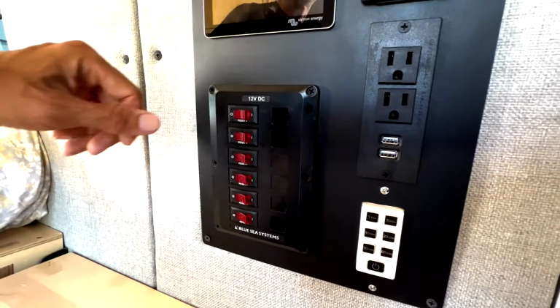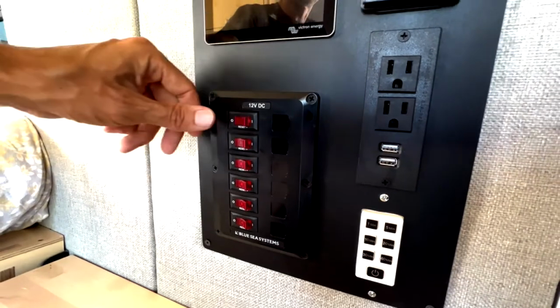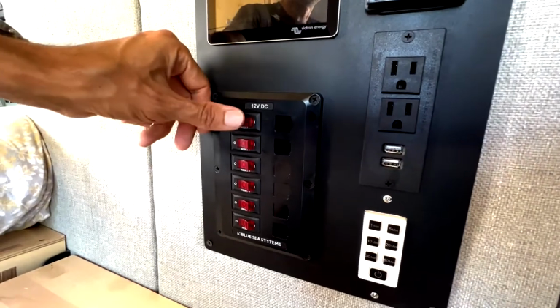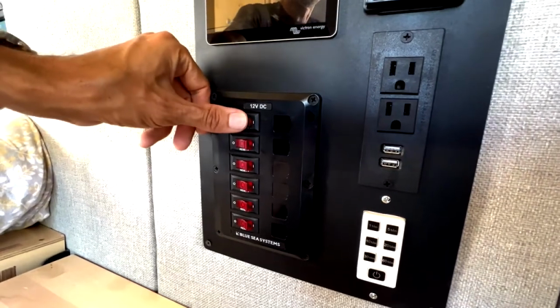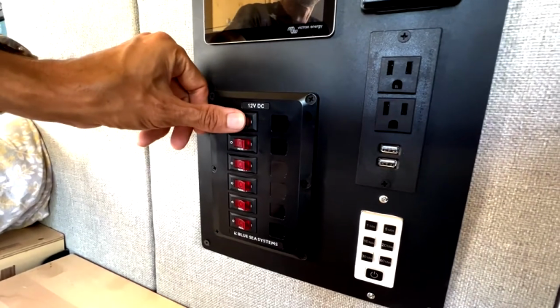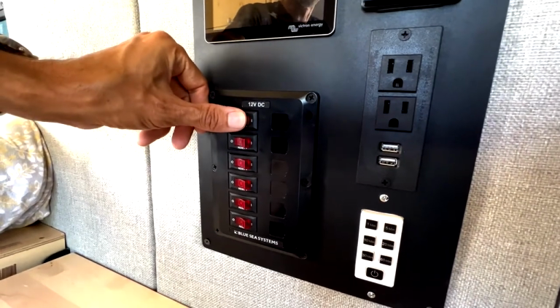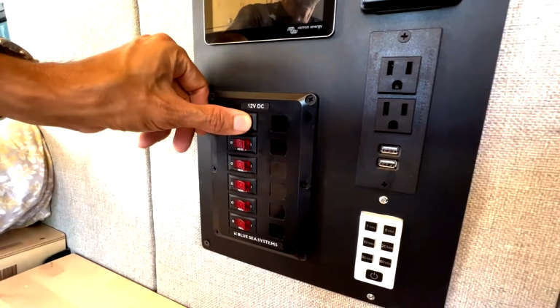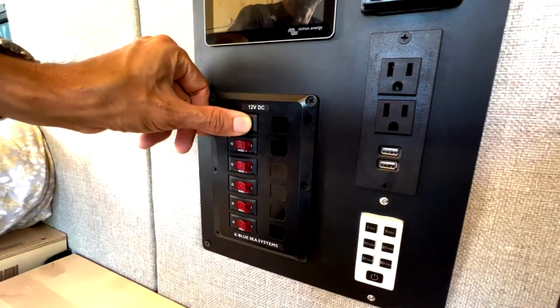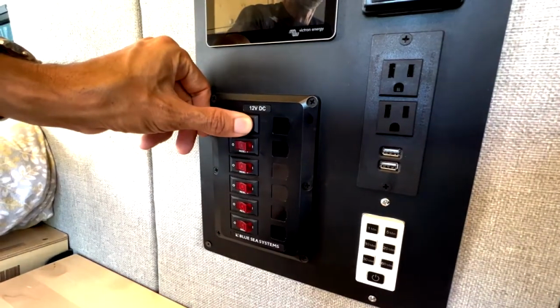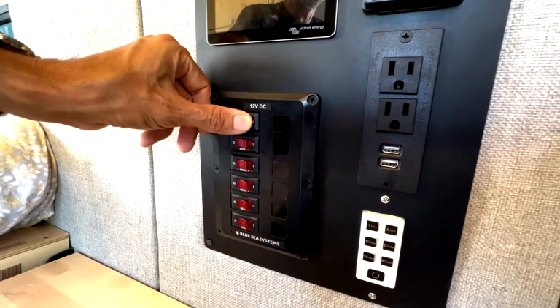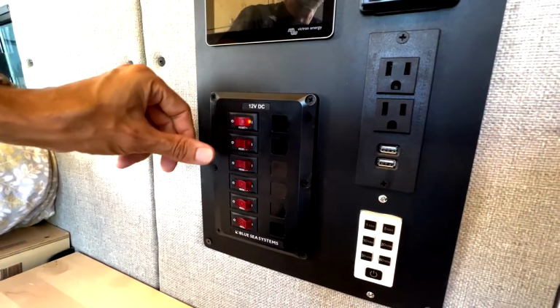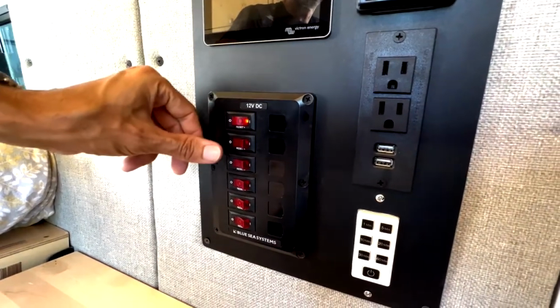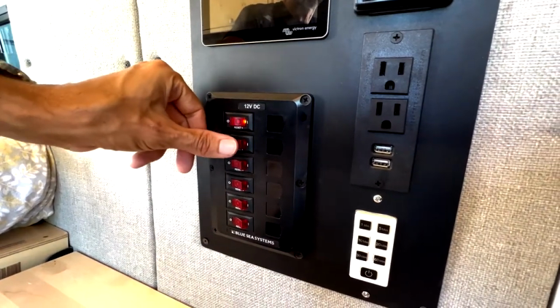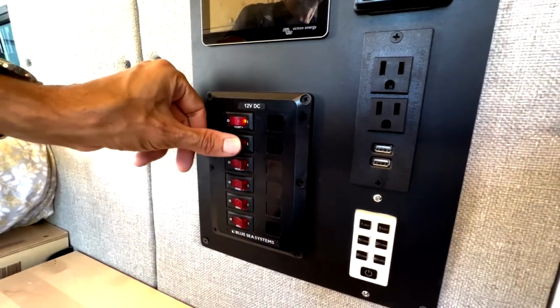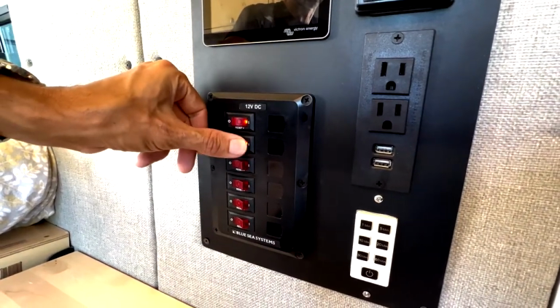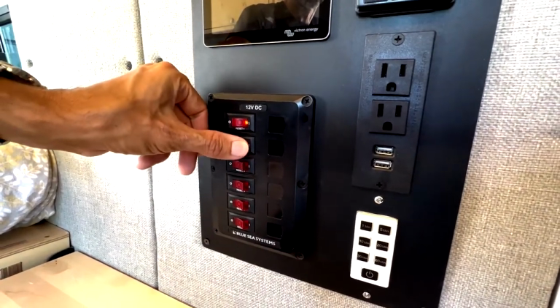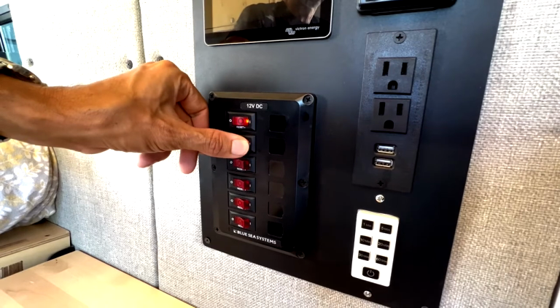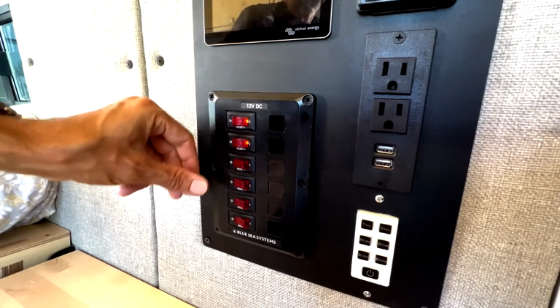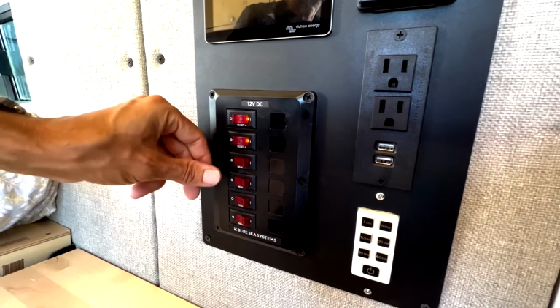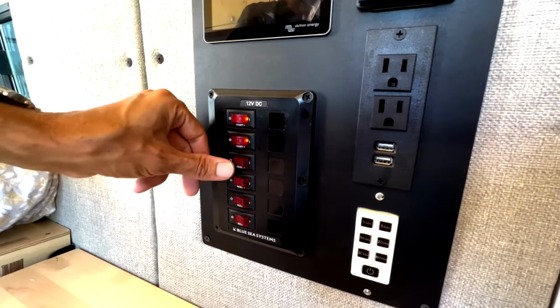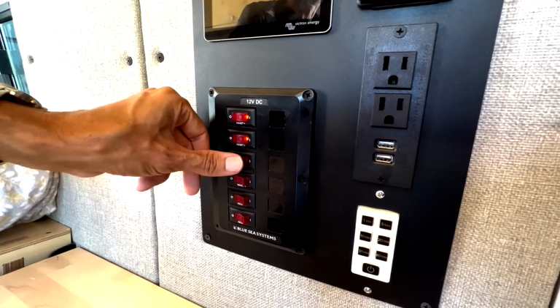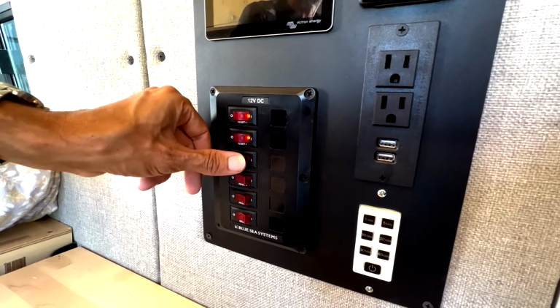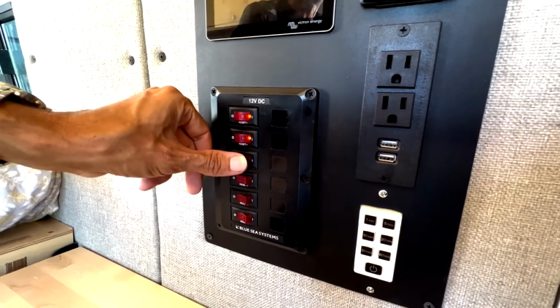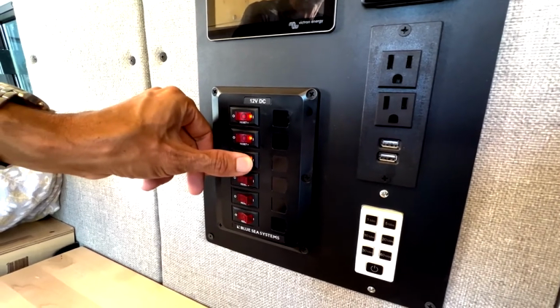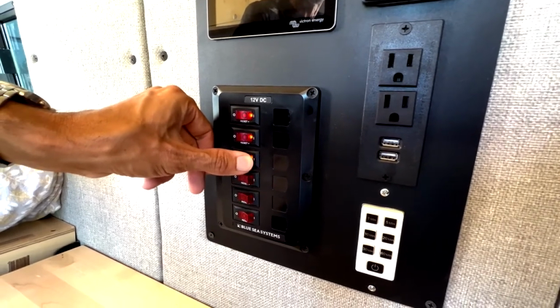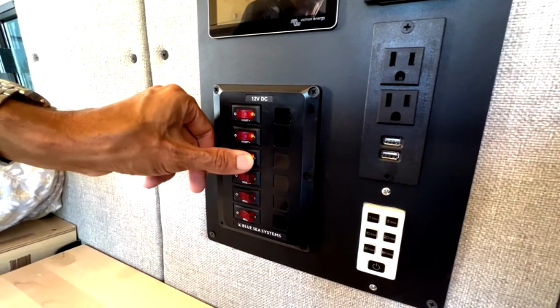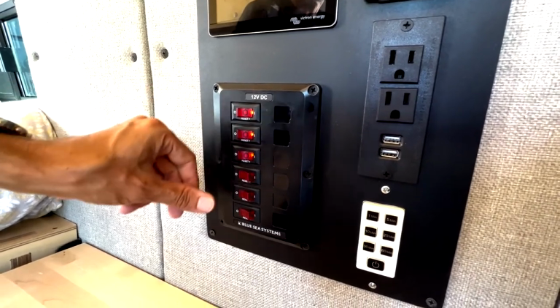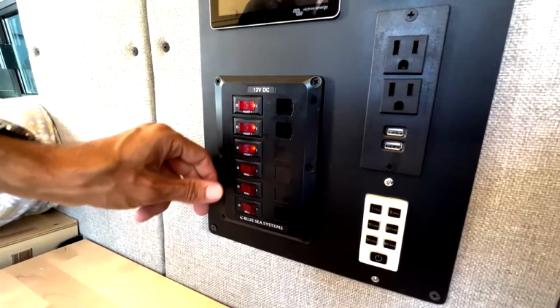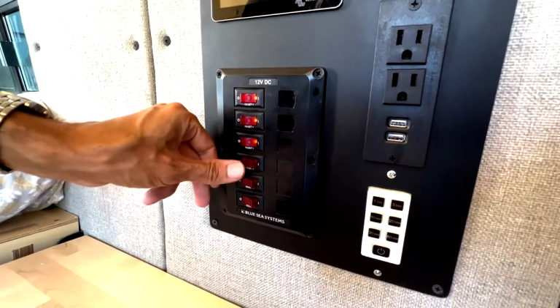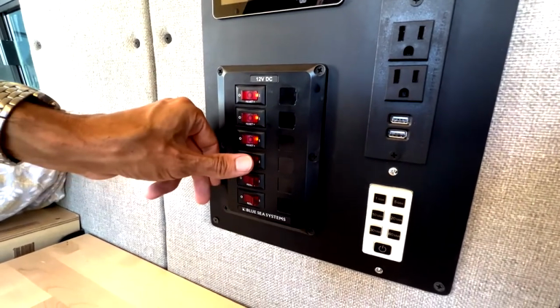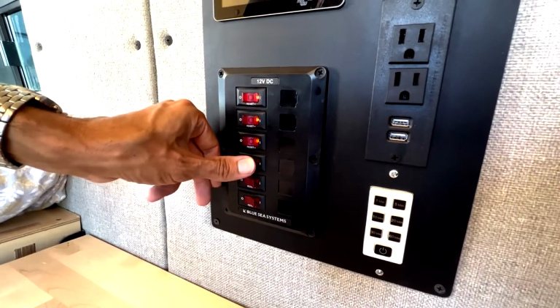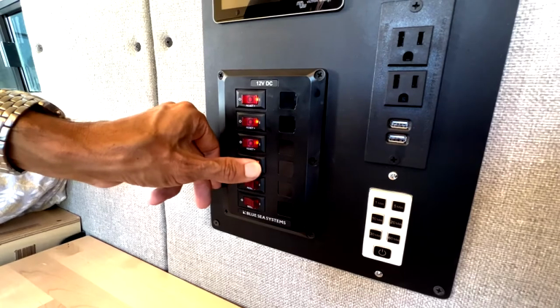On the switch panel we have controls for LED light strips, our water pump, USB ports in the back, and our refrigerator.